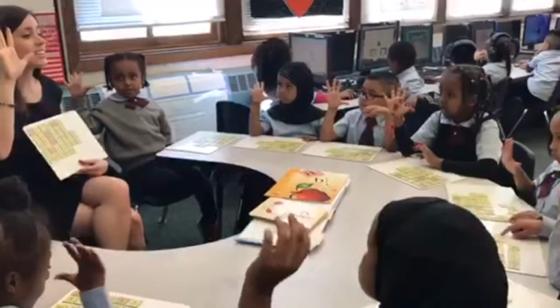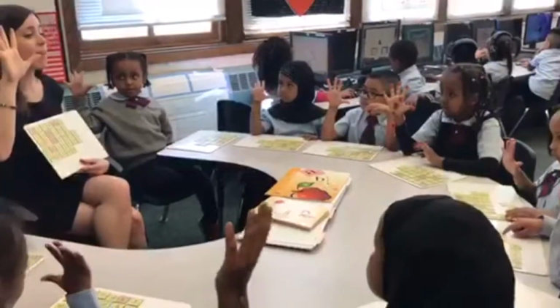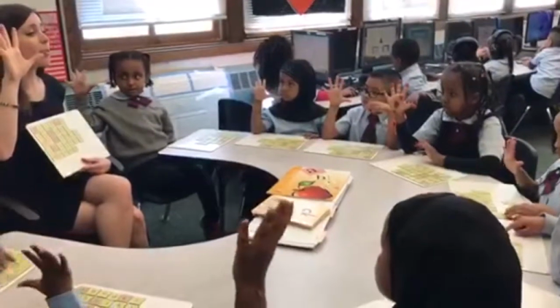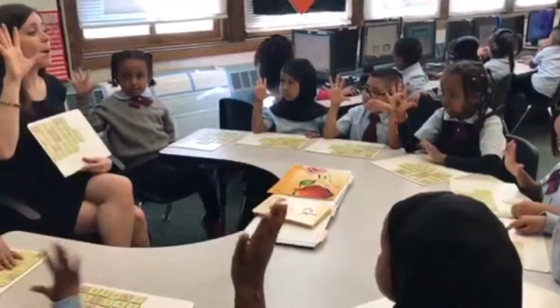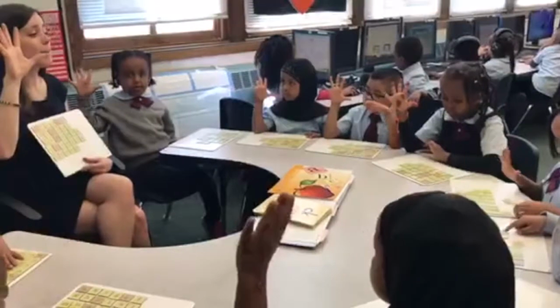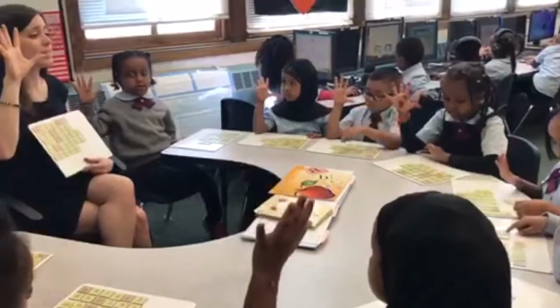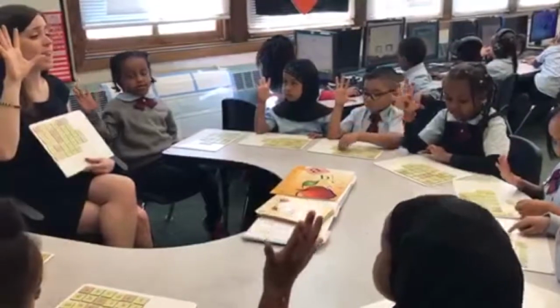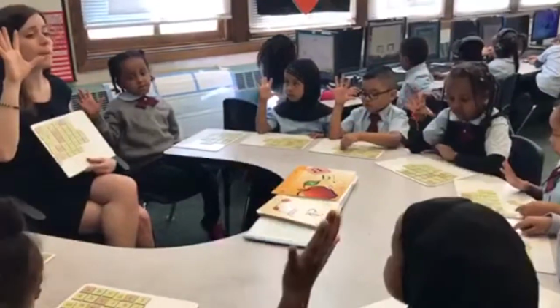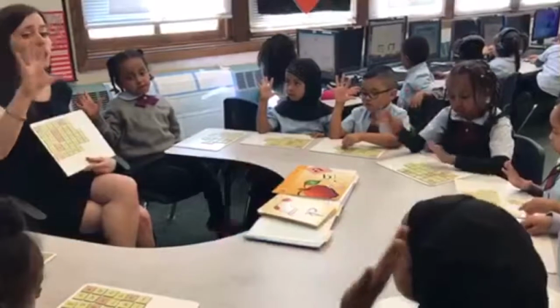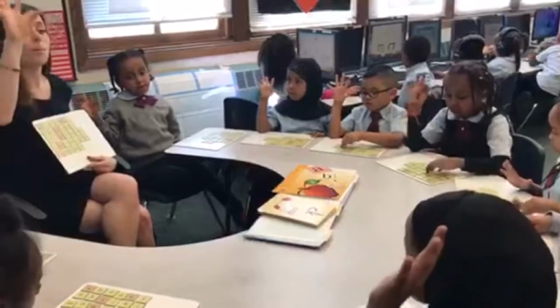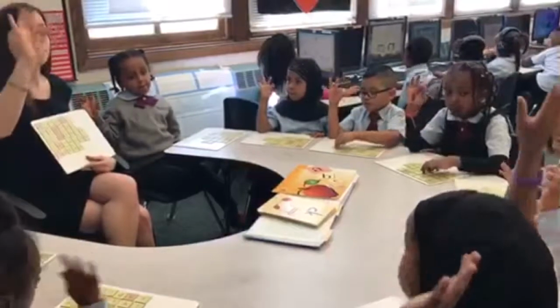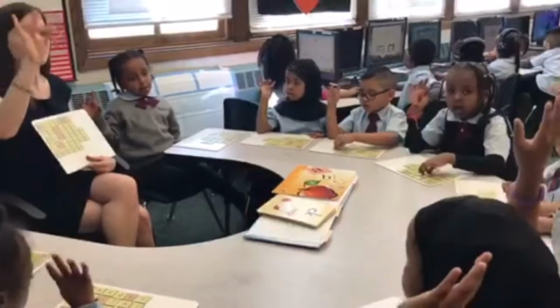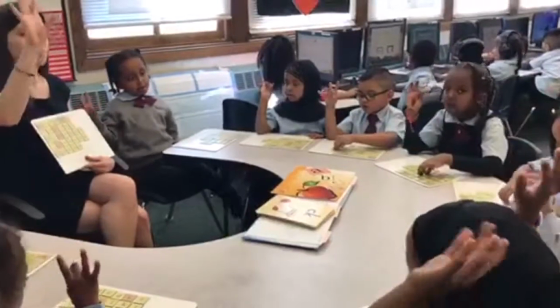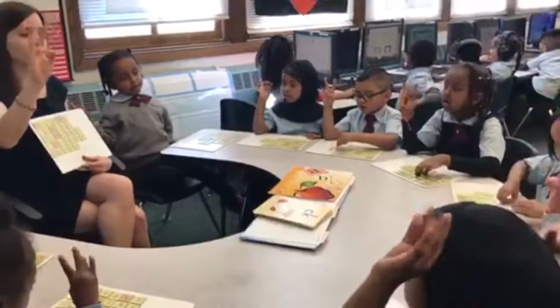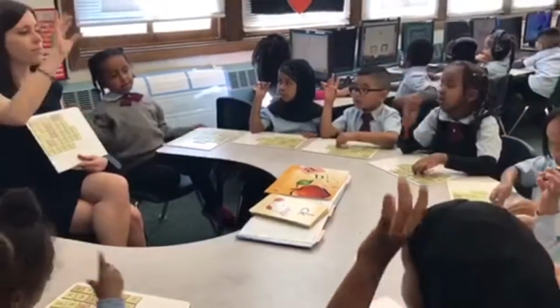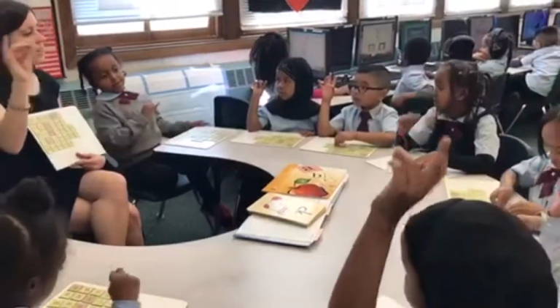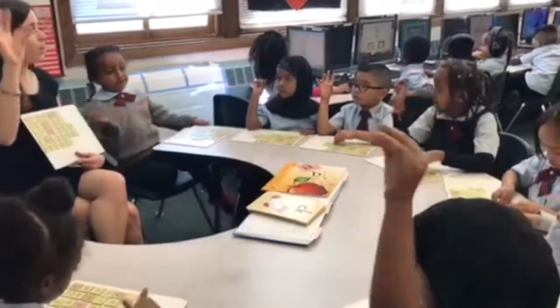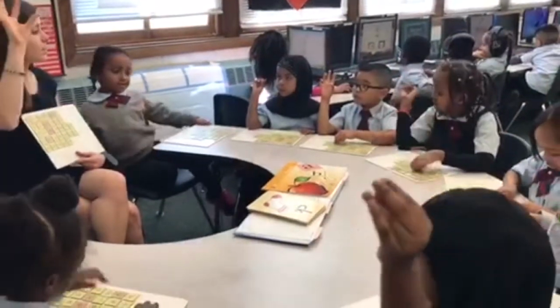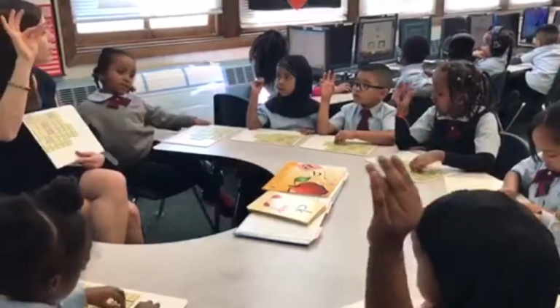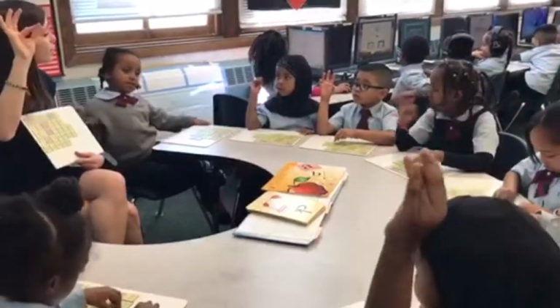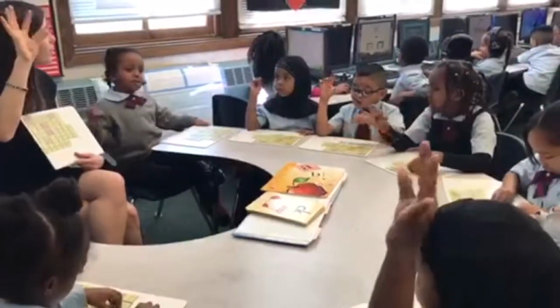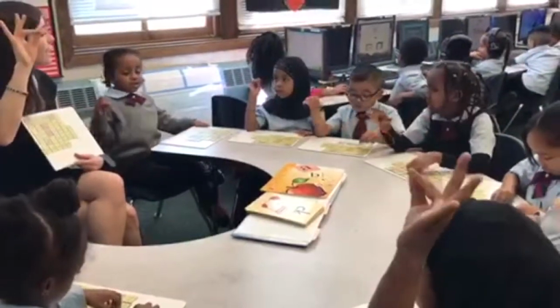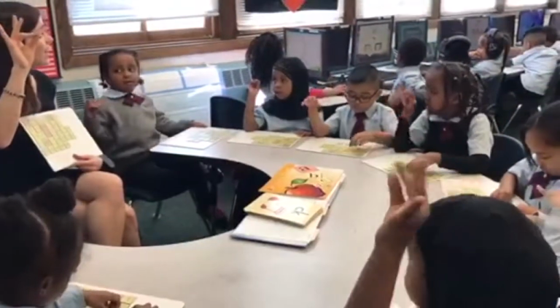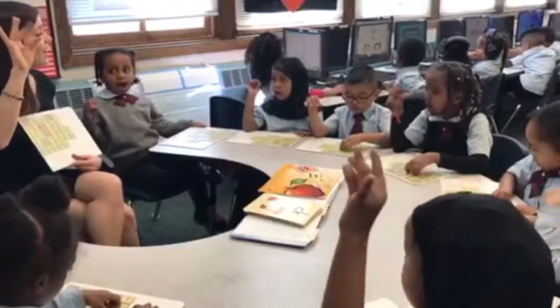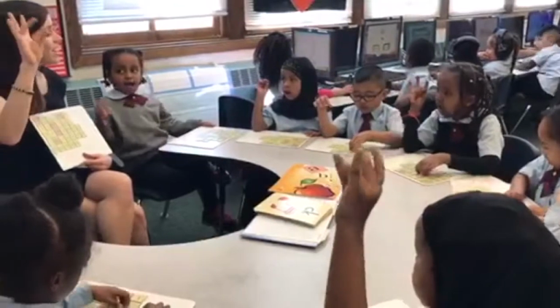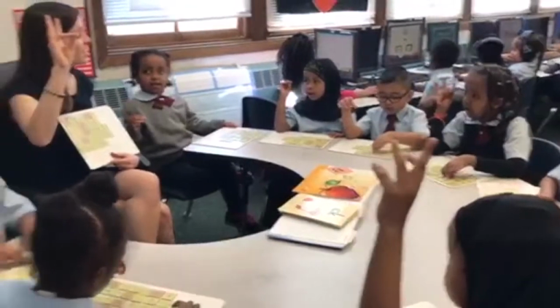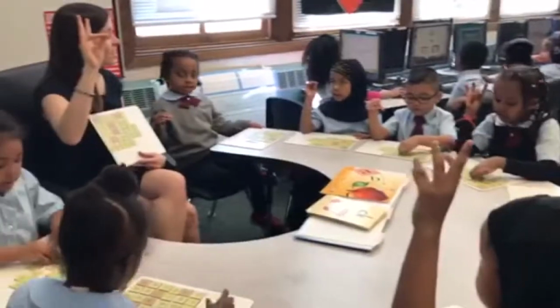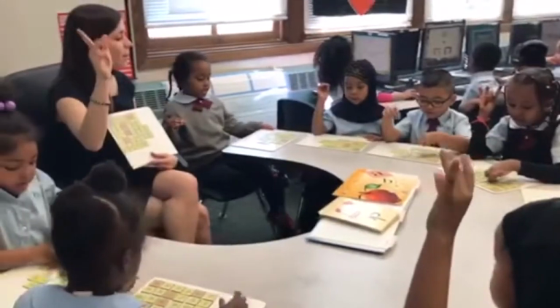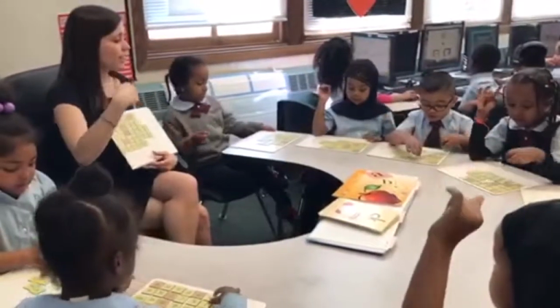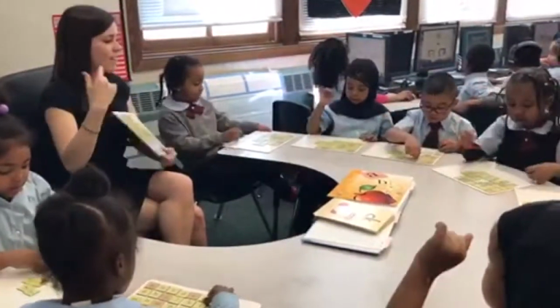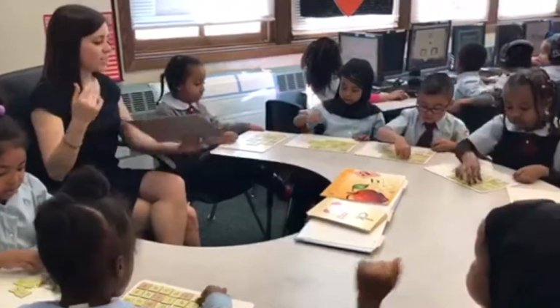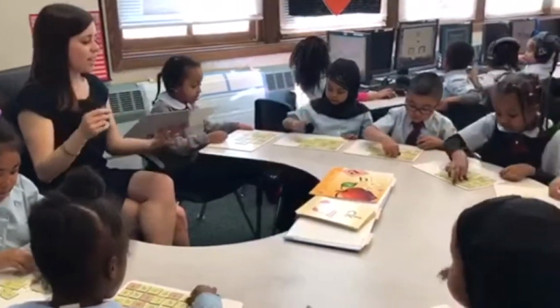Let's tap the word pit. Tap it. Go. It. Pit. P-I-T. Build it as fast as you can.